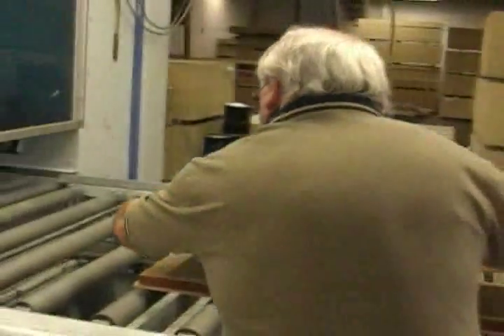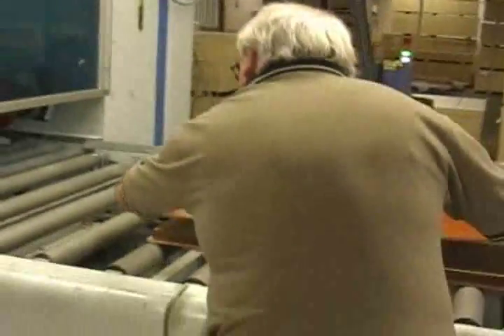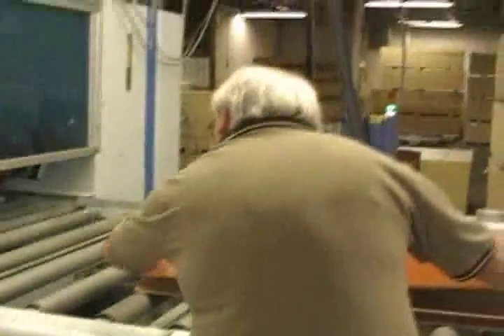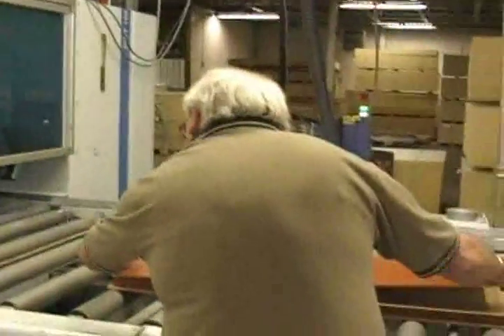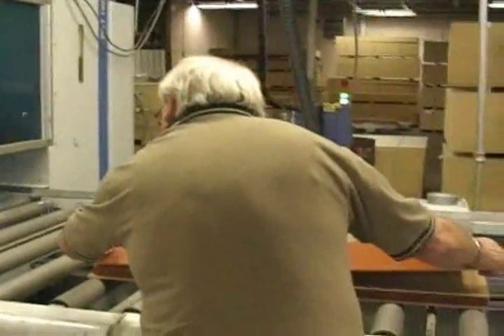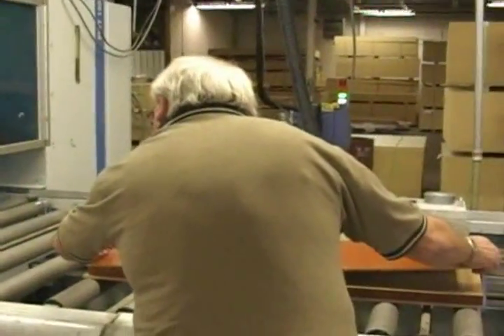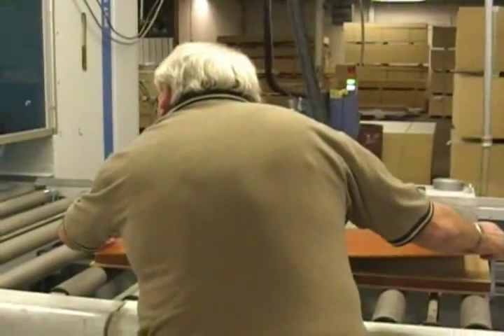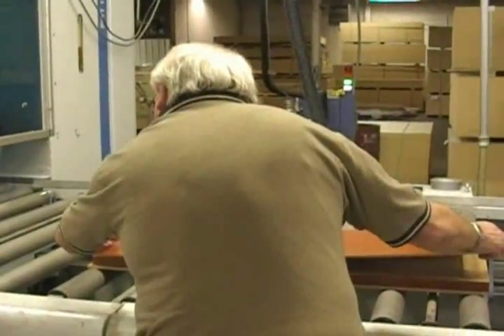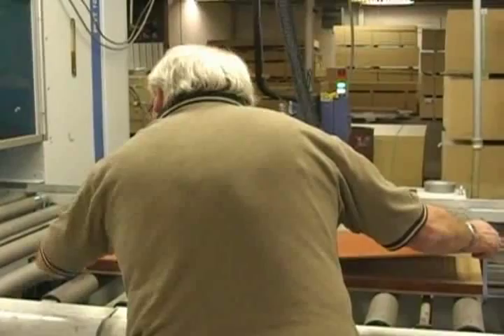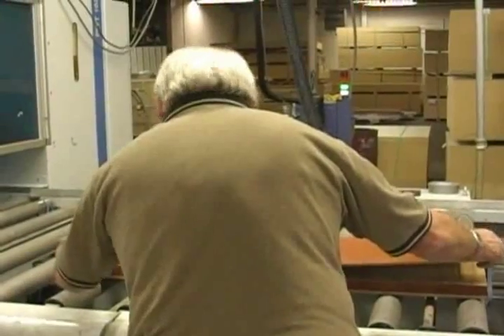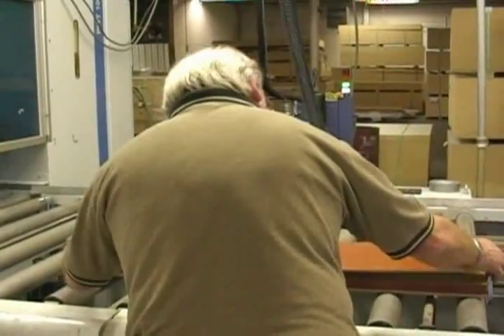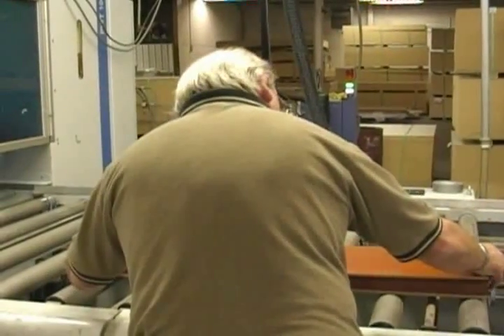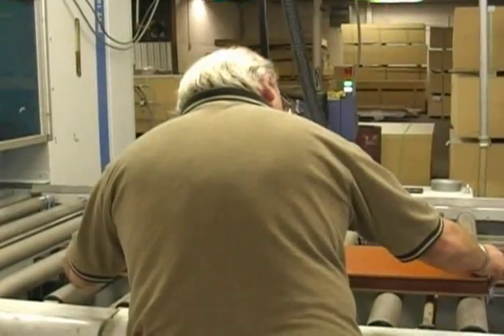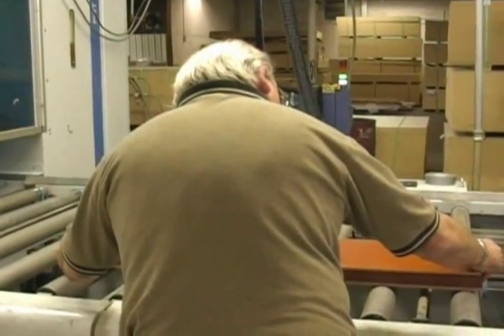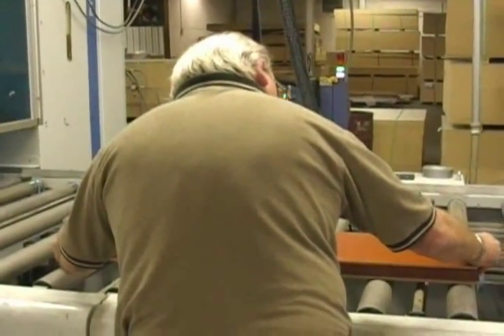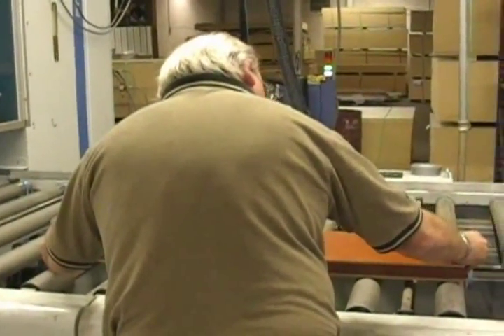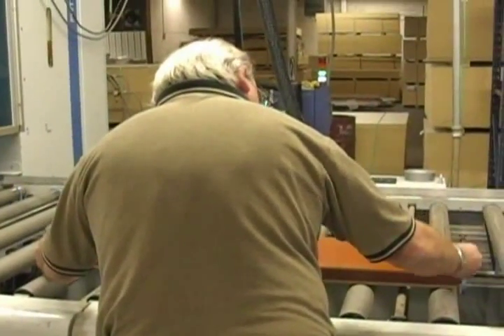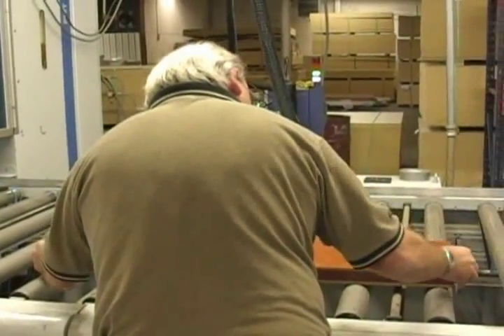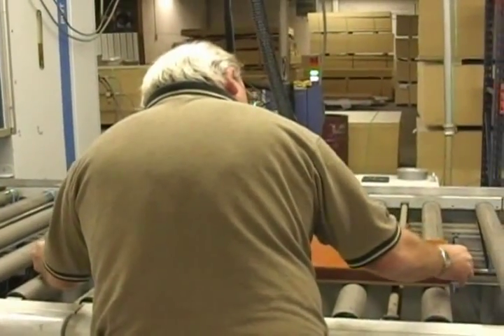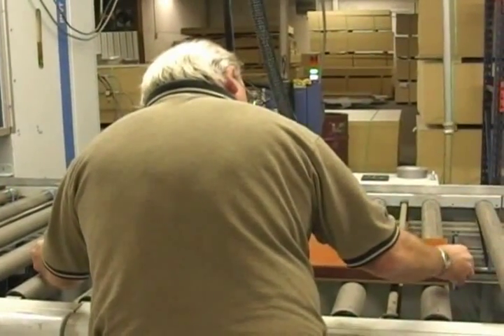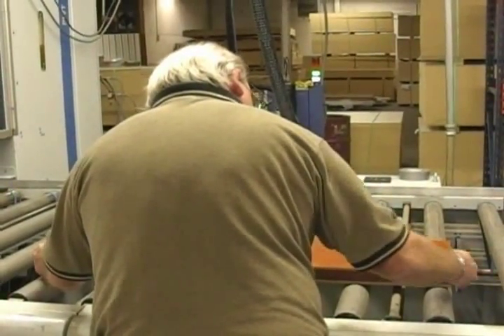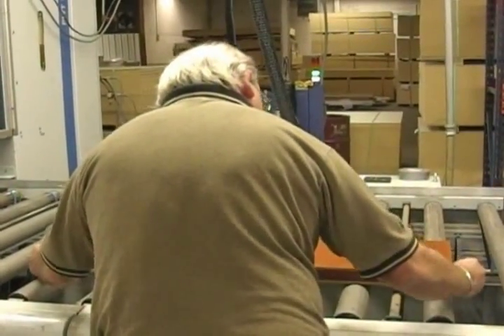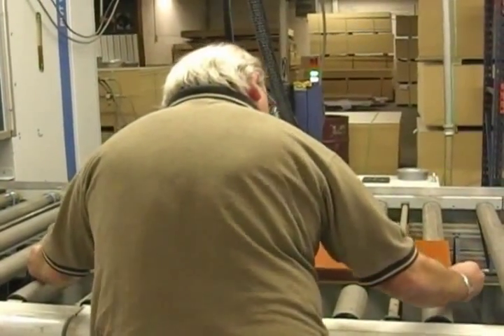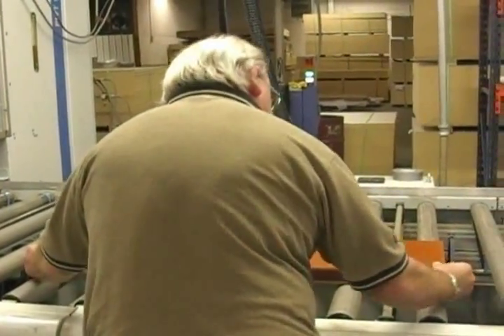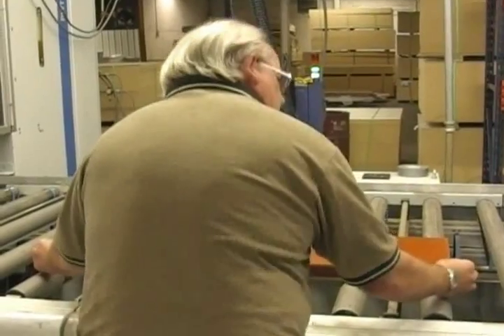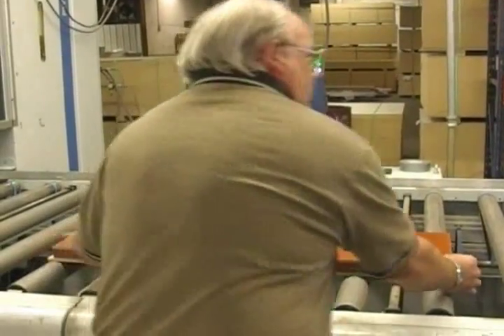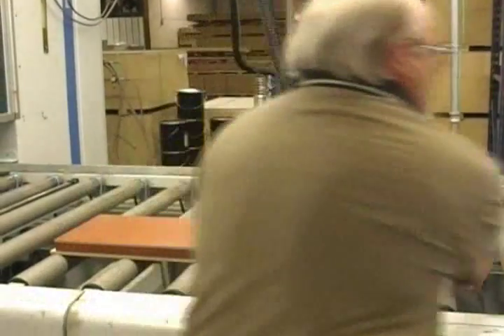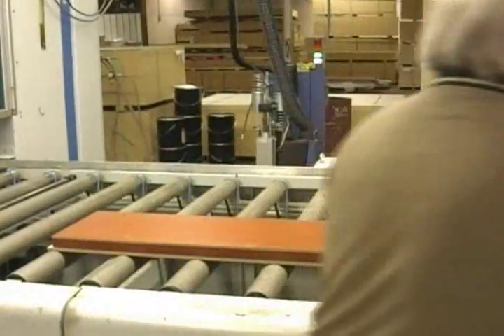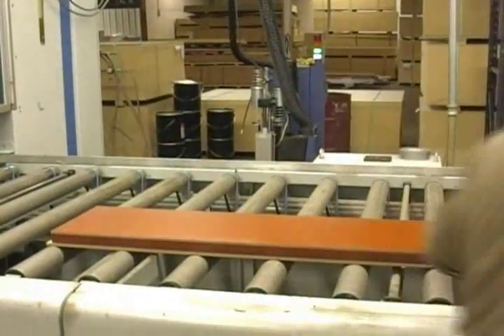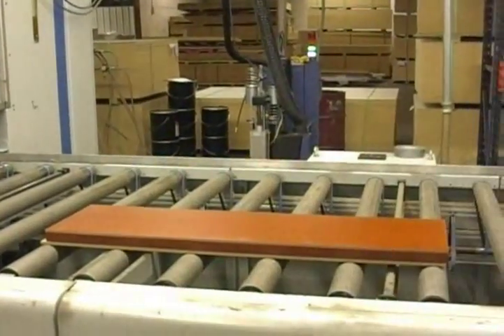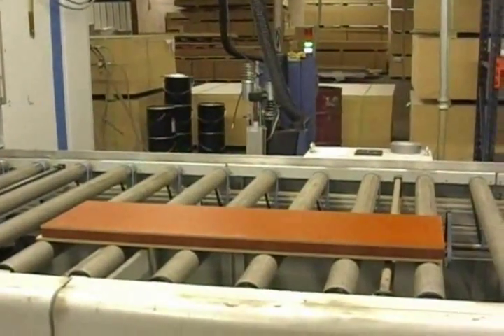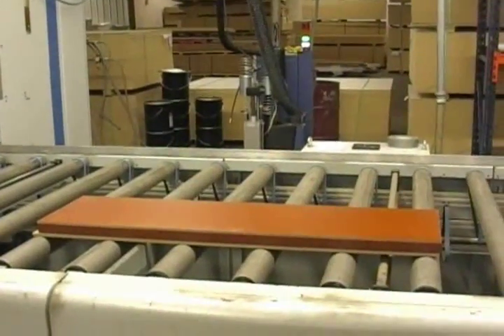The panel then stops, and the skin for one side is carefully put into place. The panel is then offloaded.